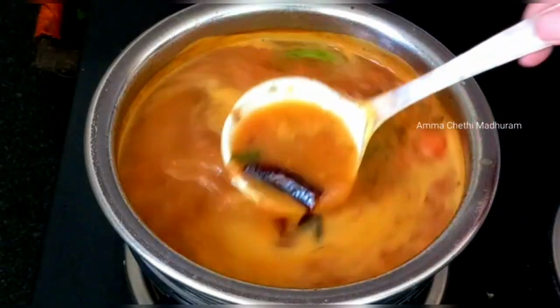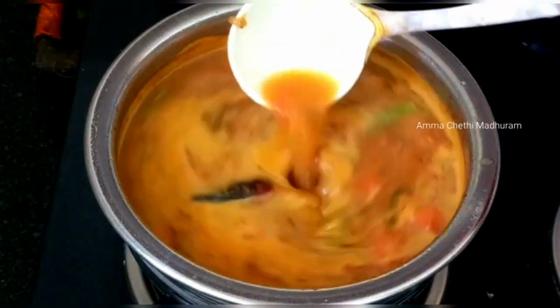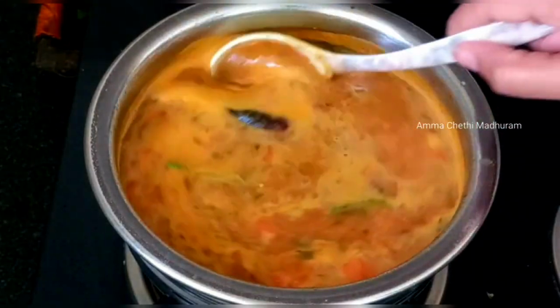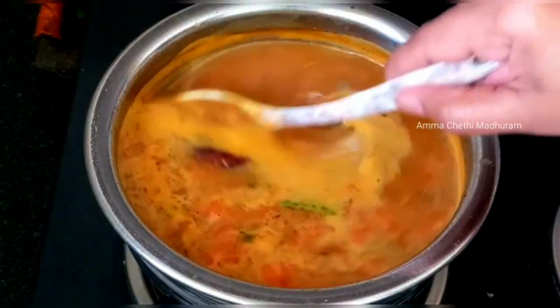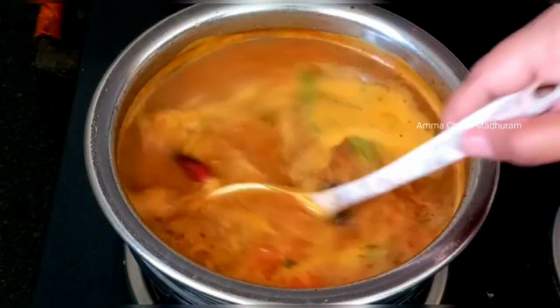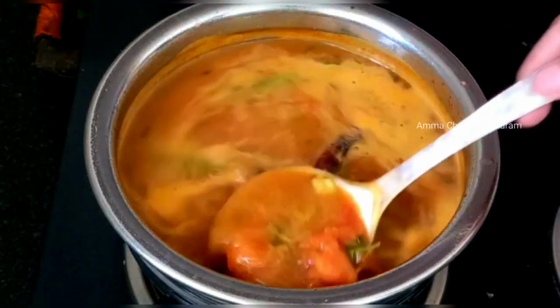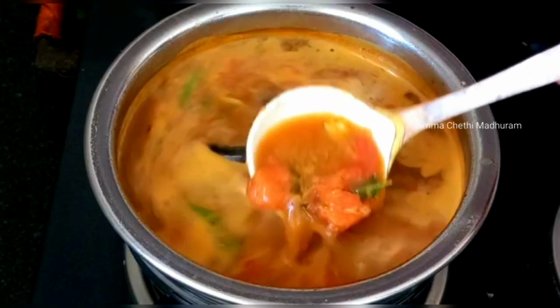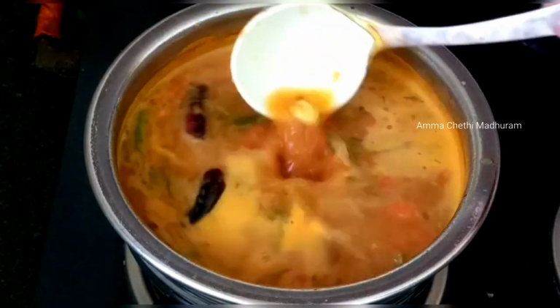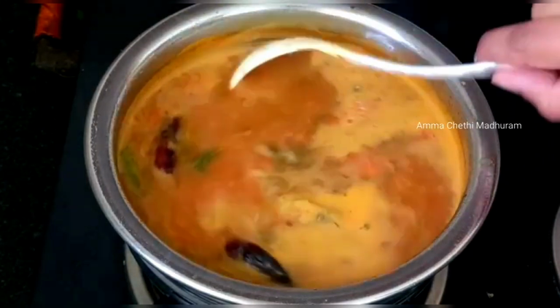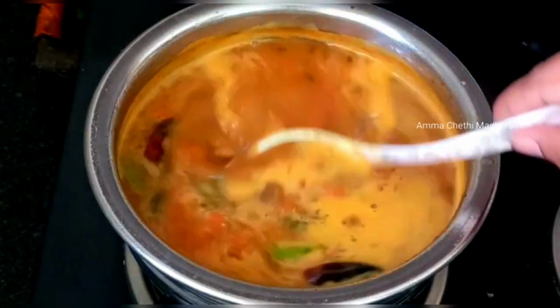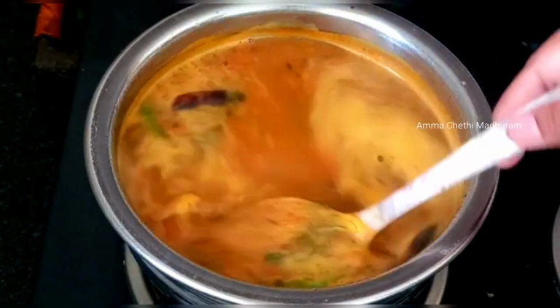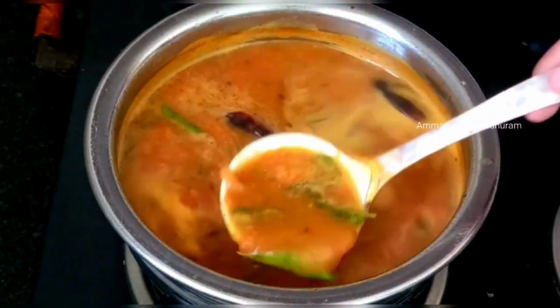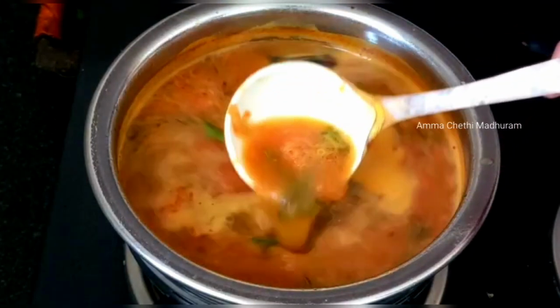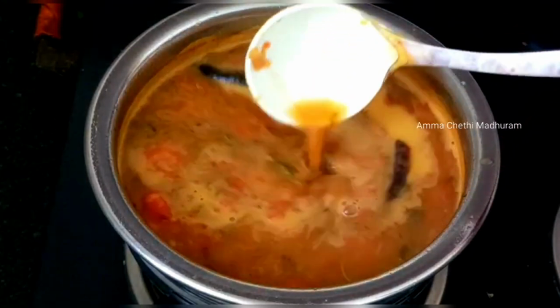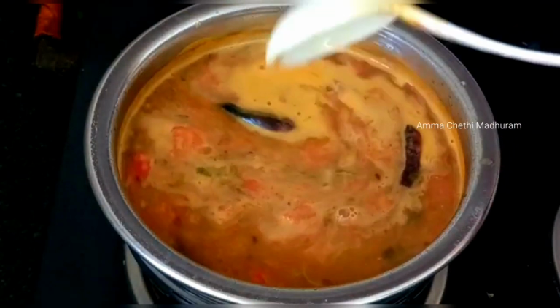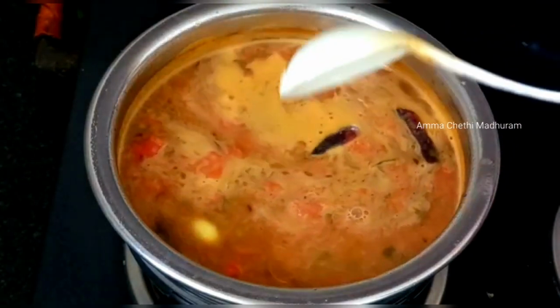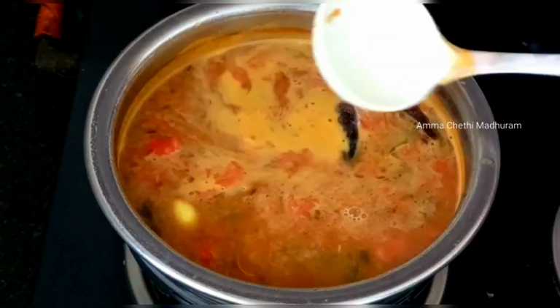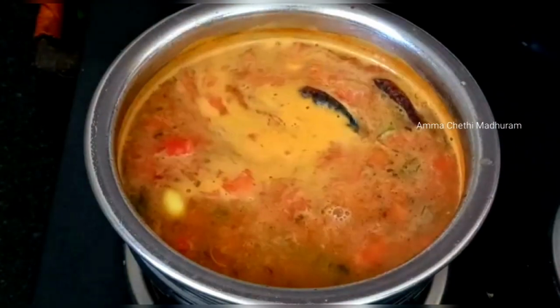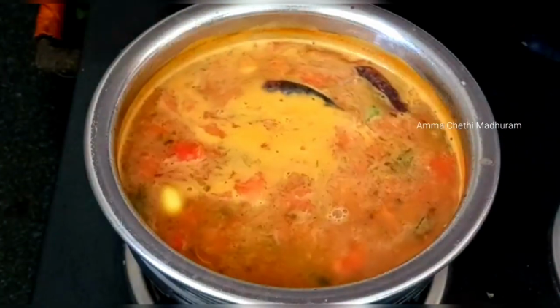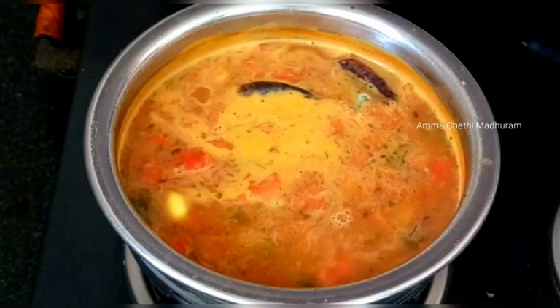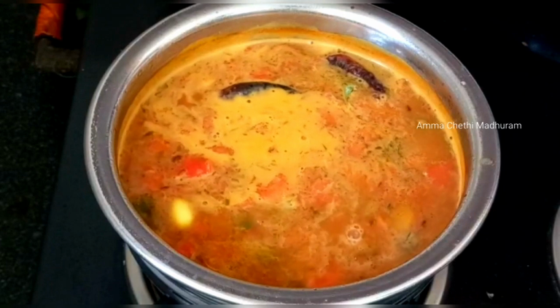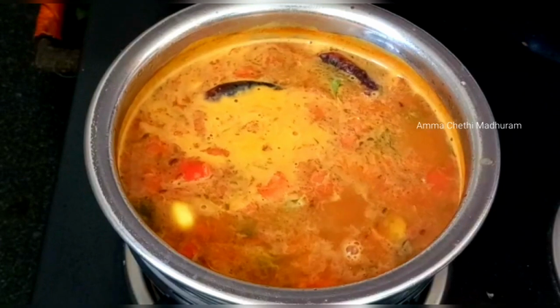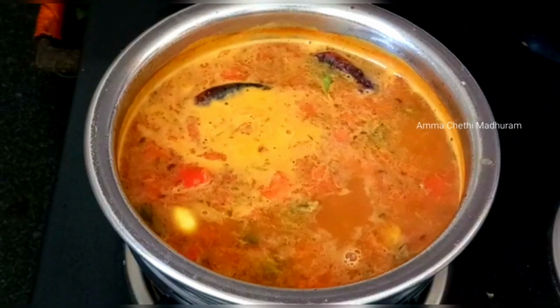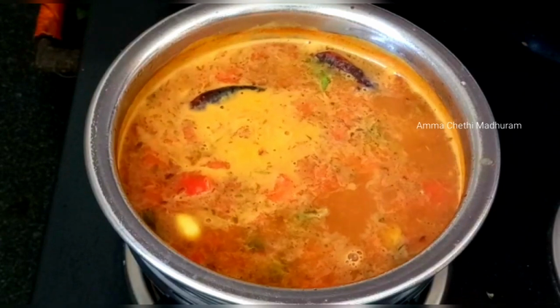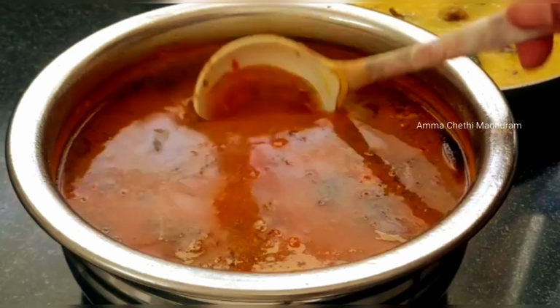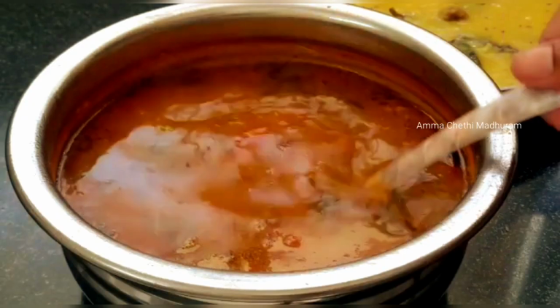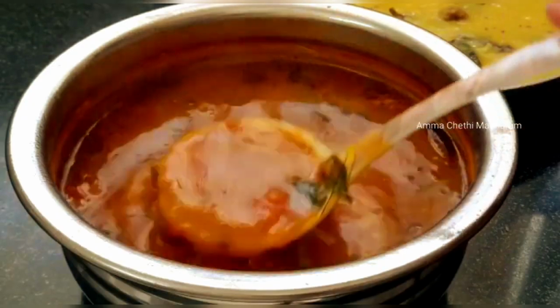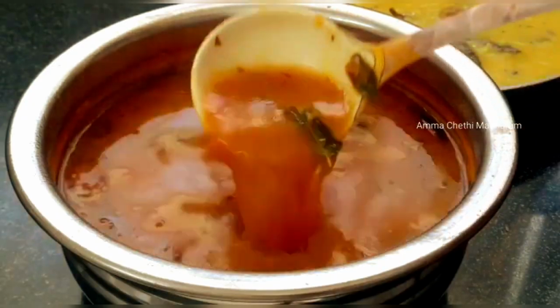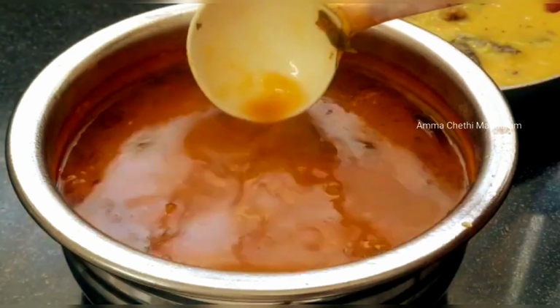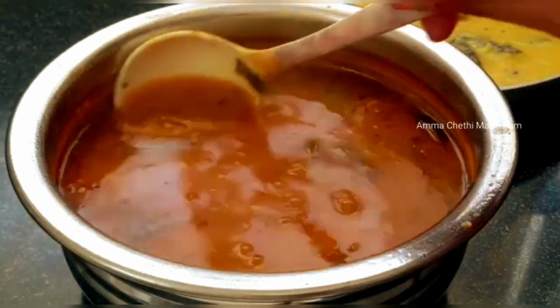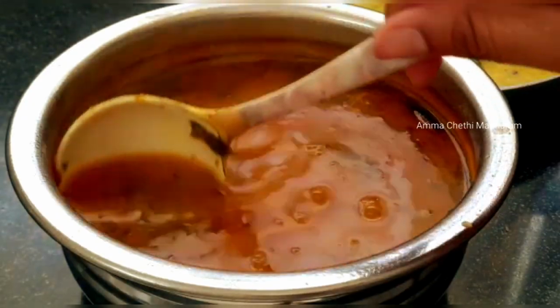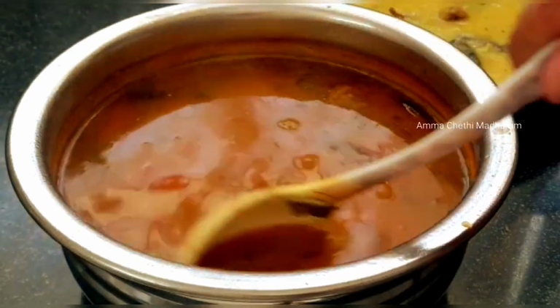I need to fry the tomatoes well. I'm going to fry the tomatoes until done.